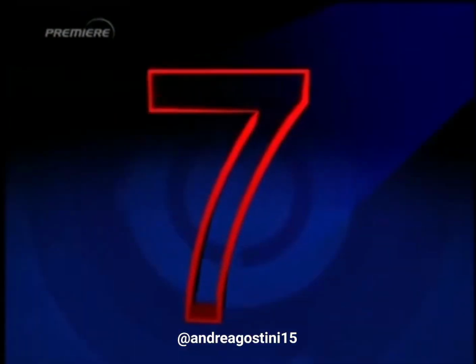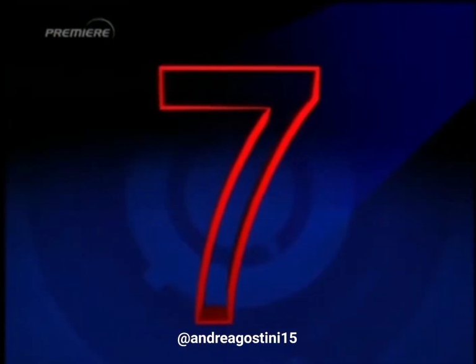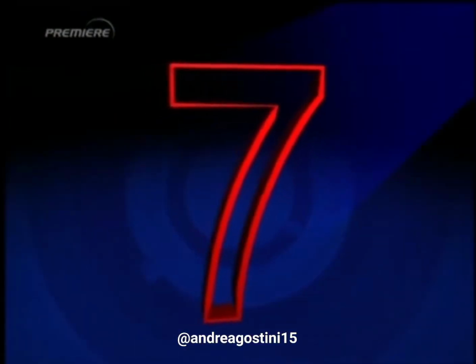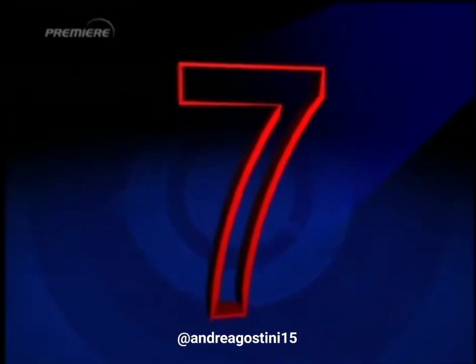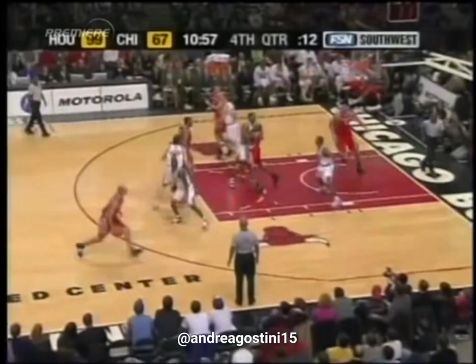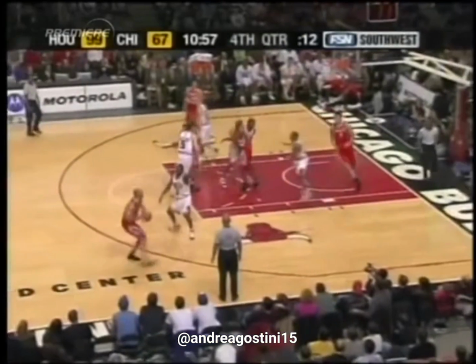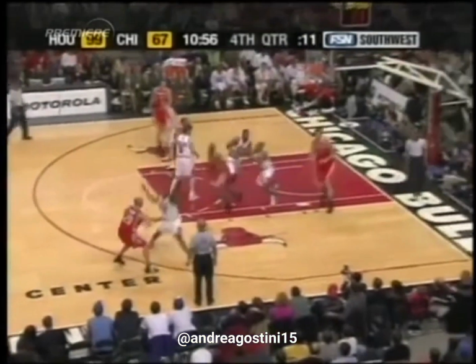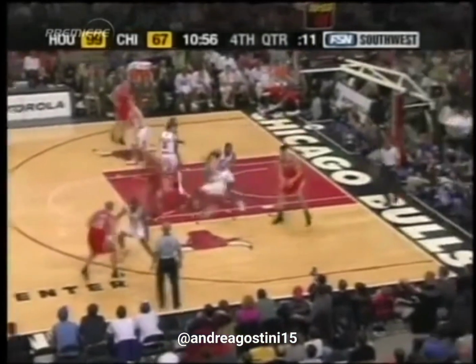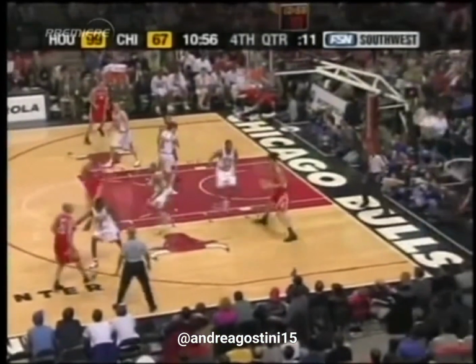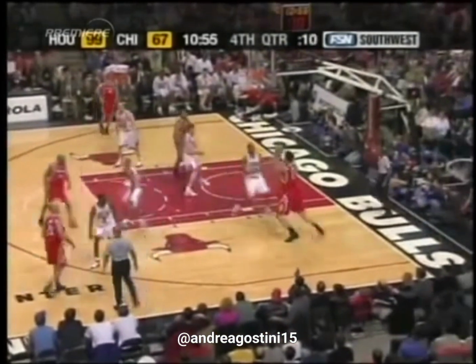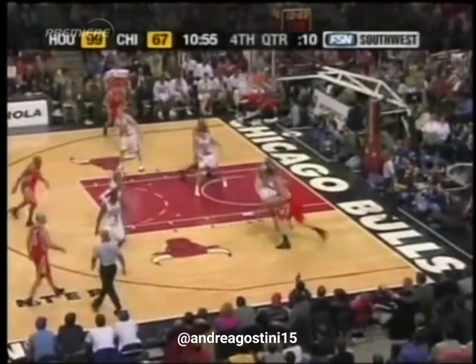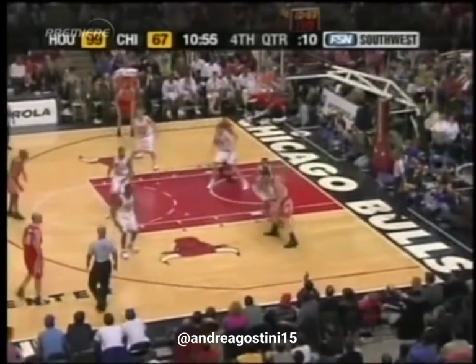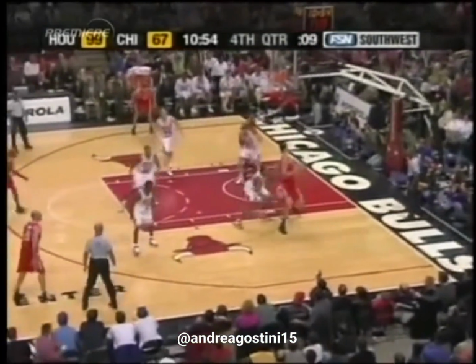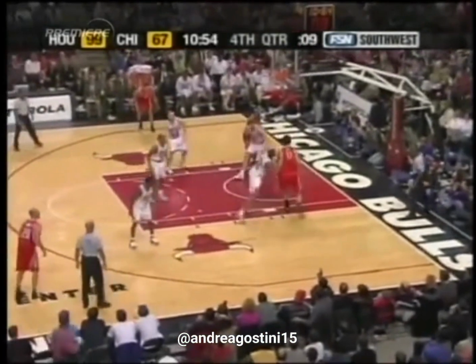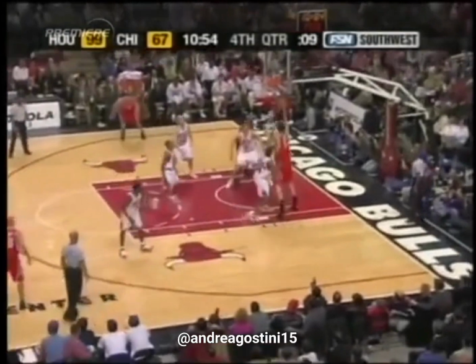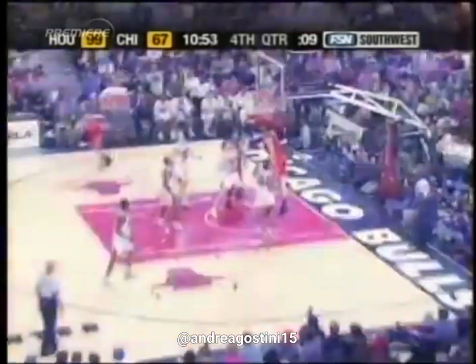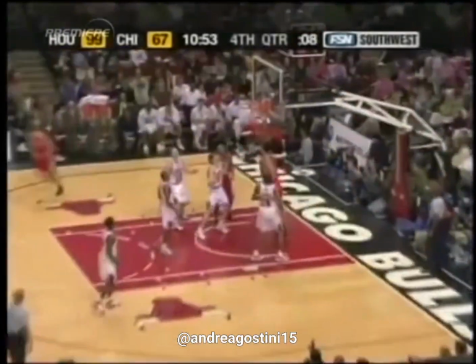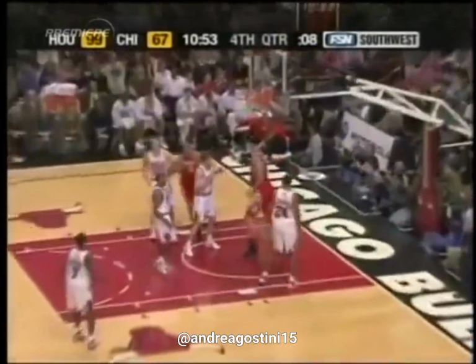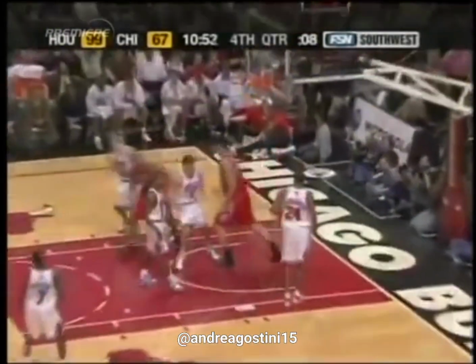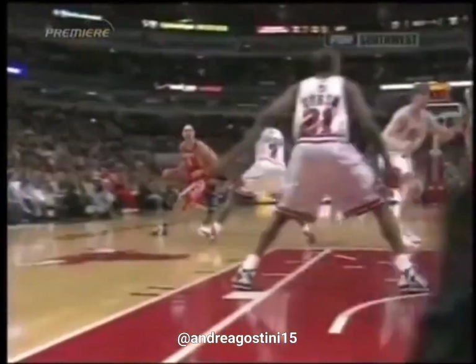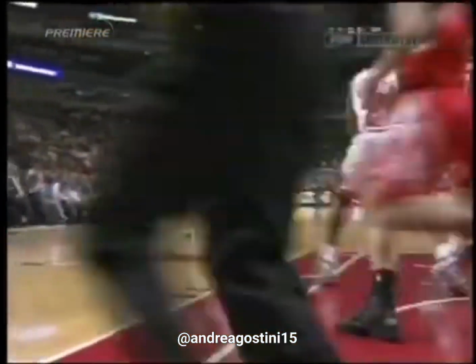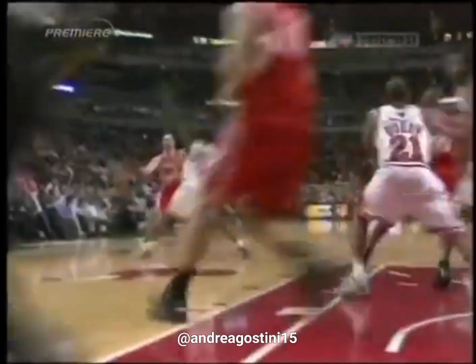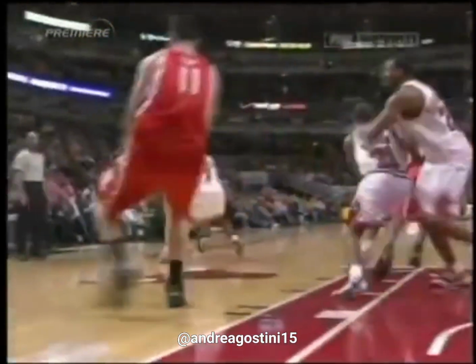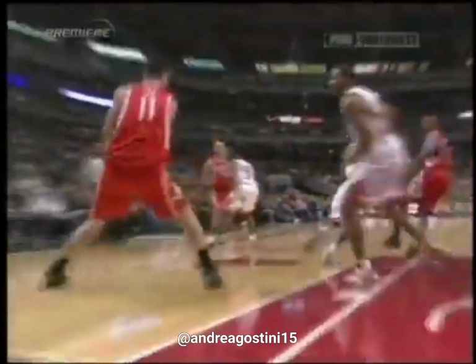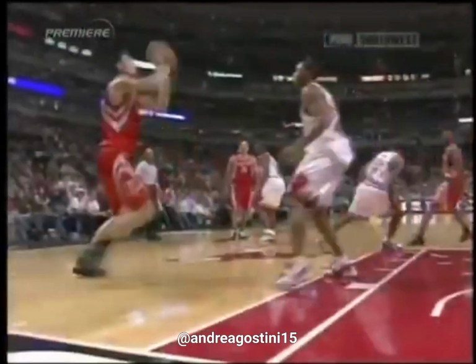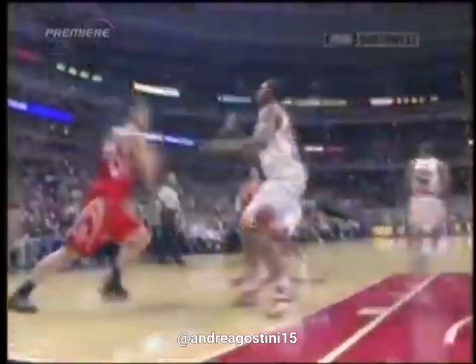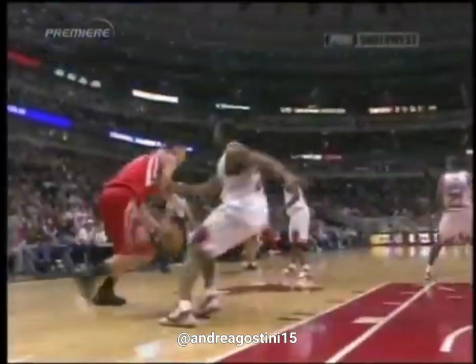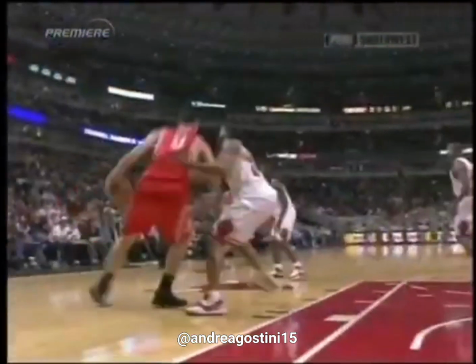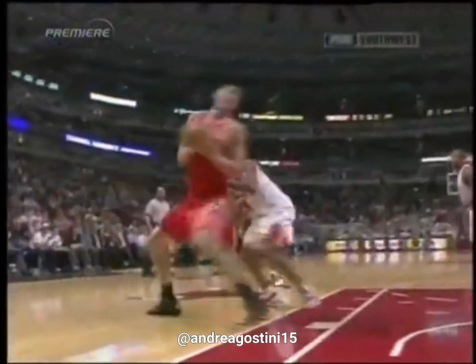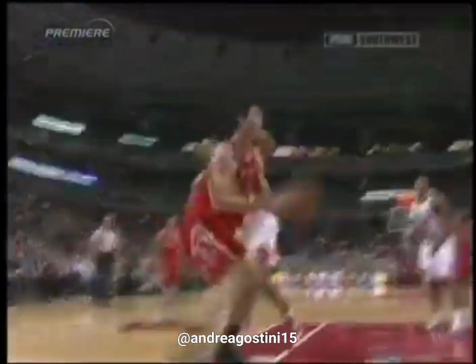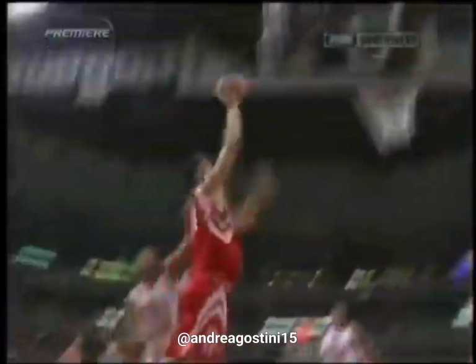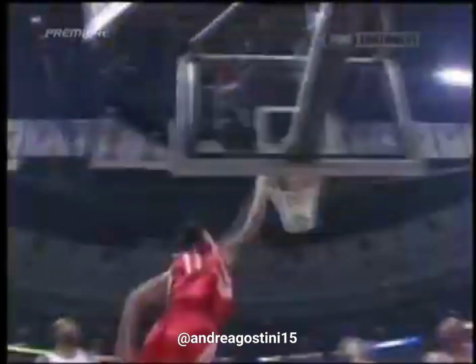At number seven is Houston's Yao Ming showcasing his newest spin moves. Yao Ming! What a great move by Yao! He's fresh!